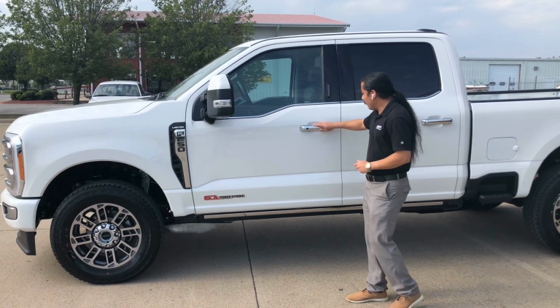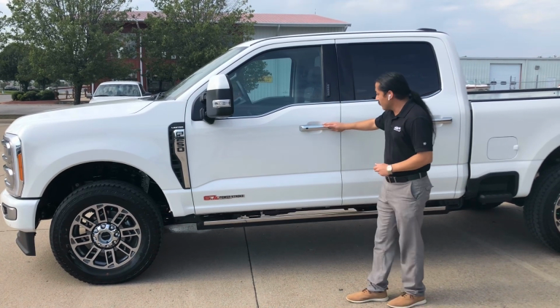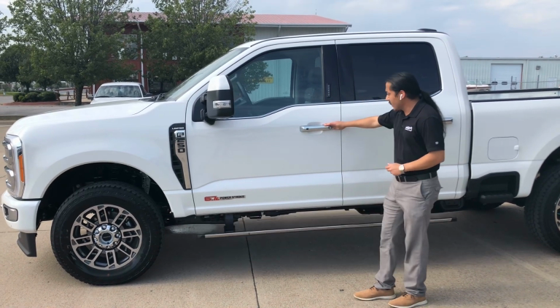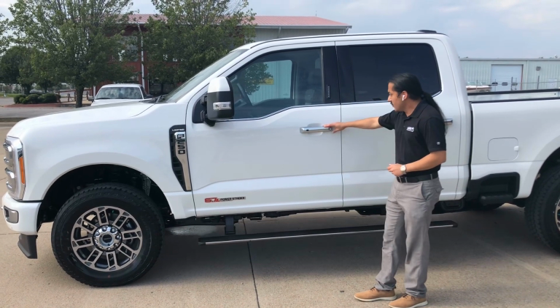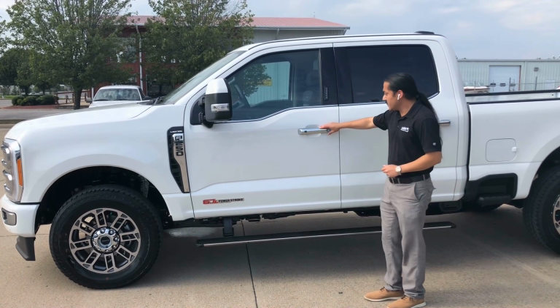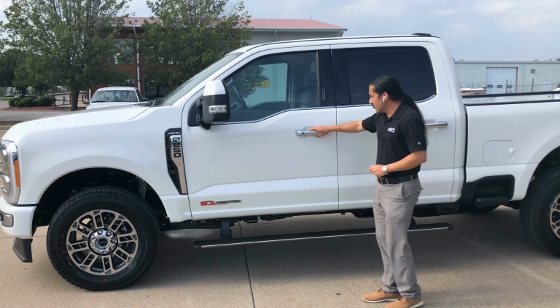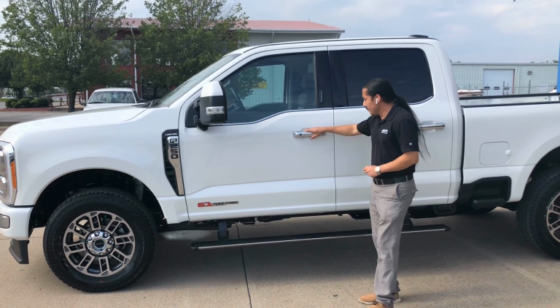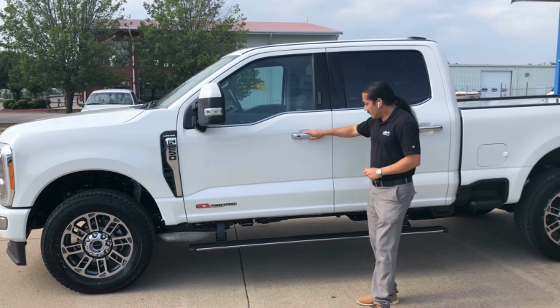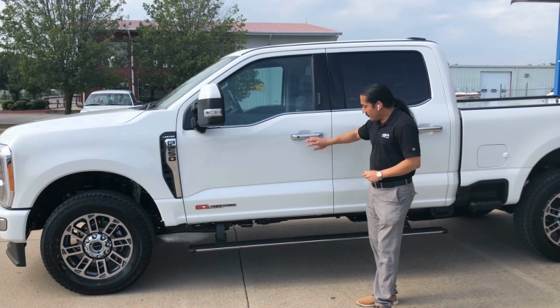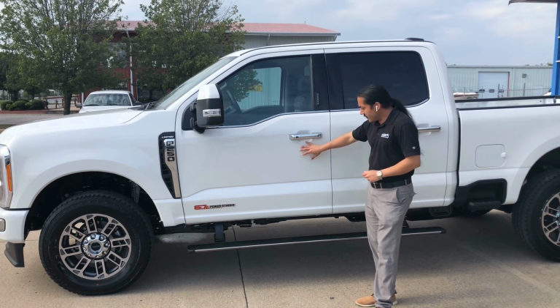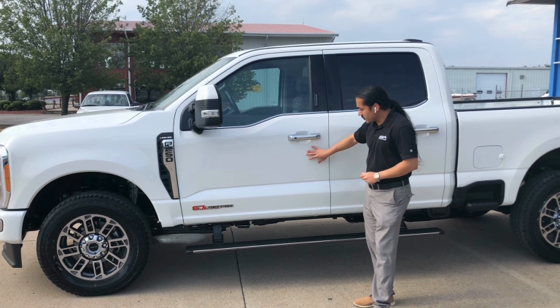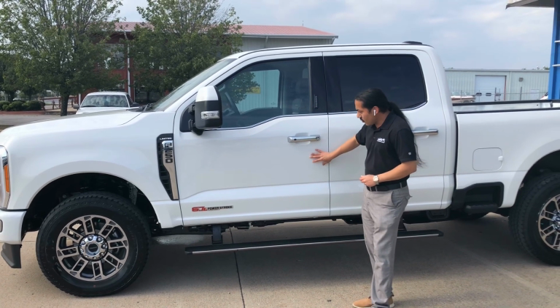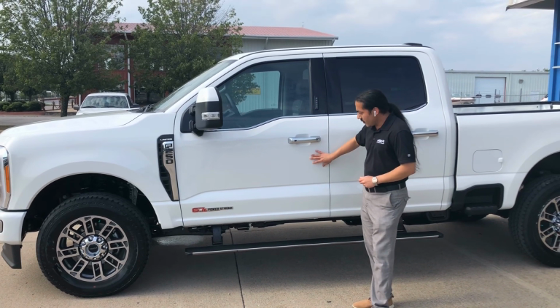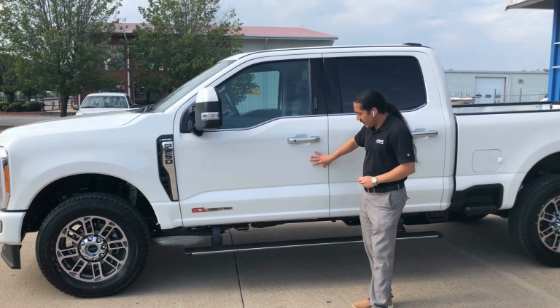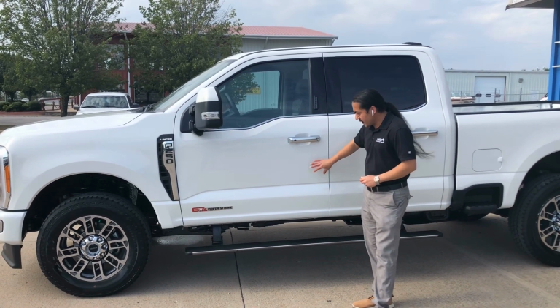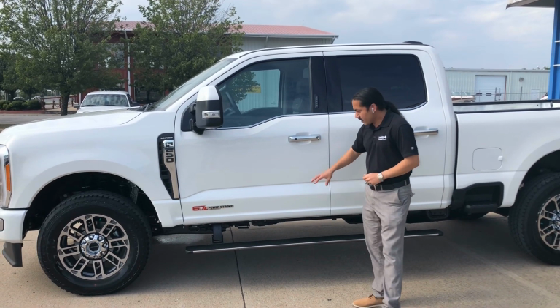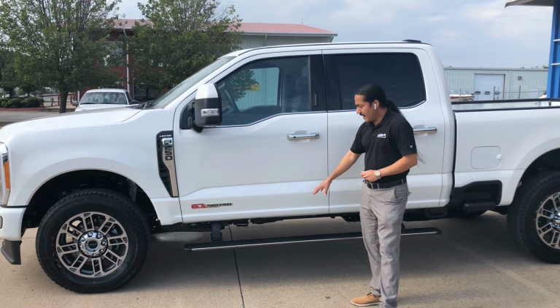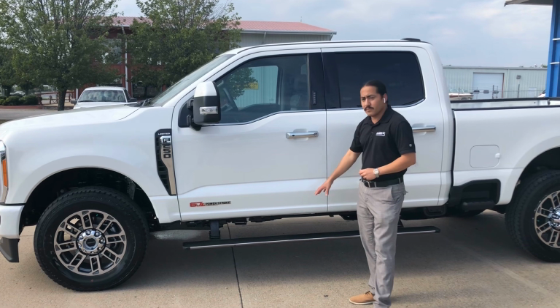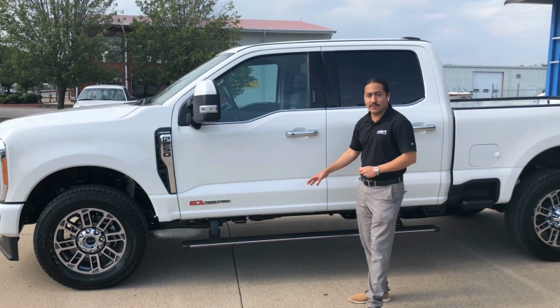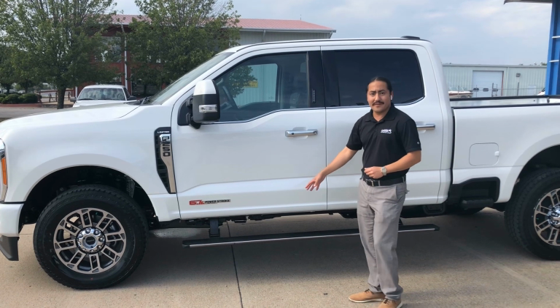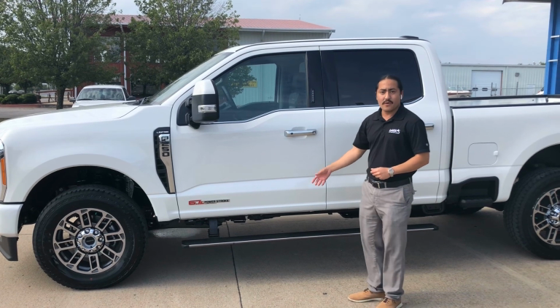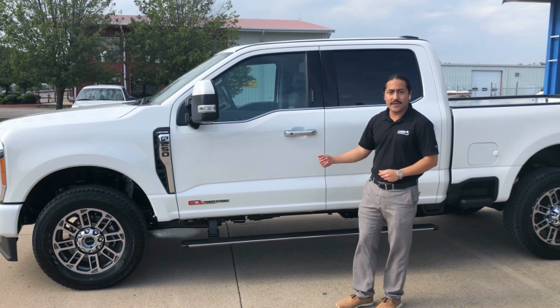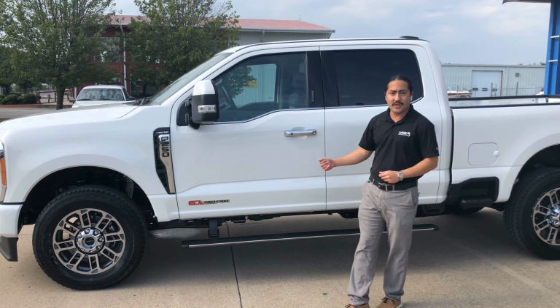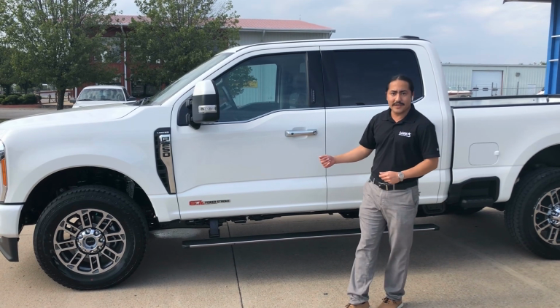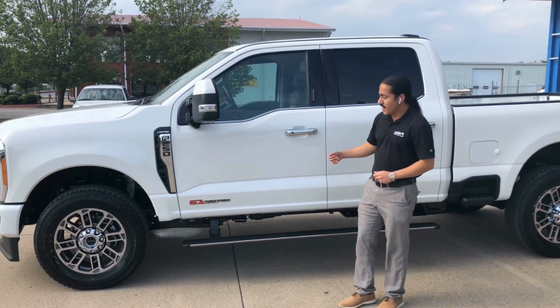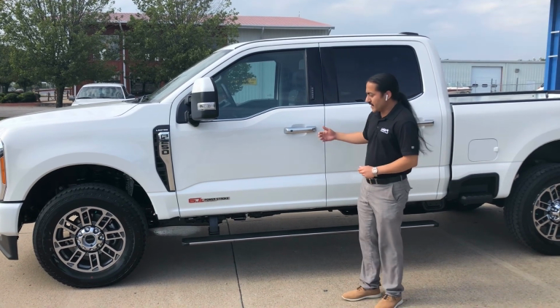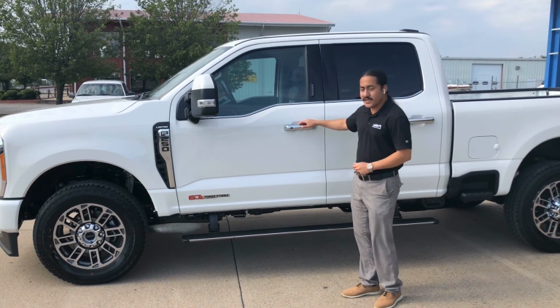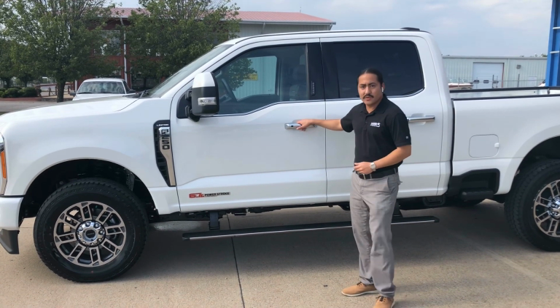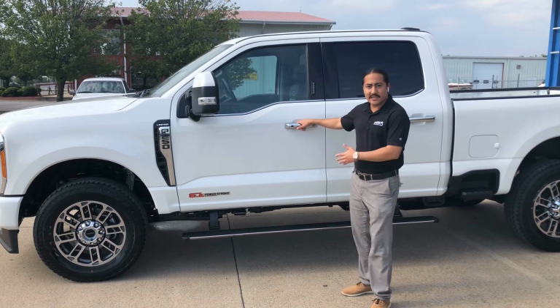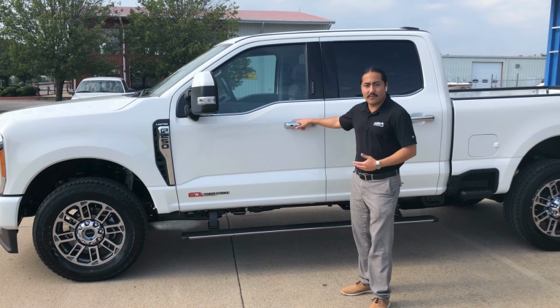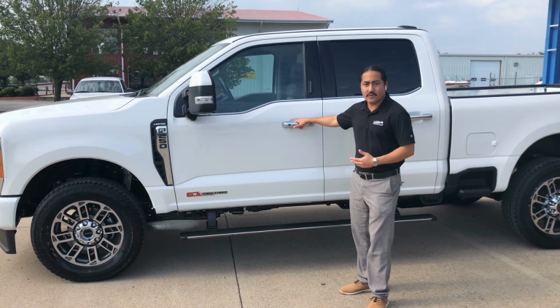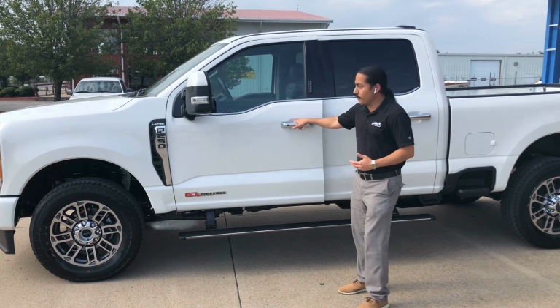Right here on the door handles, you've got the satin aluminum, and then you've got the Star White on the body right here. Power running boards do come out now when you hit the unlock button, so they'll kind of greet you instead of having to wait for that door to open.